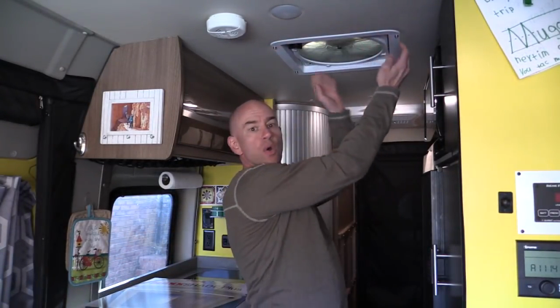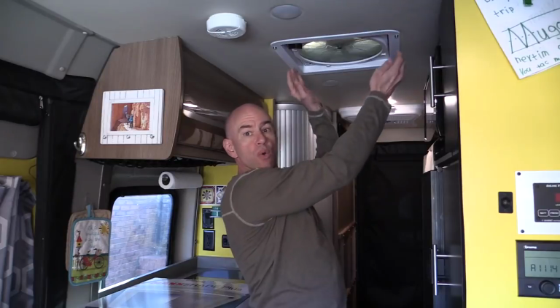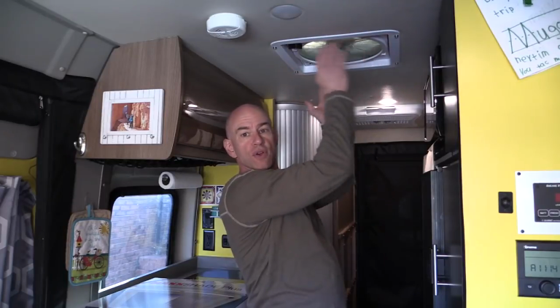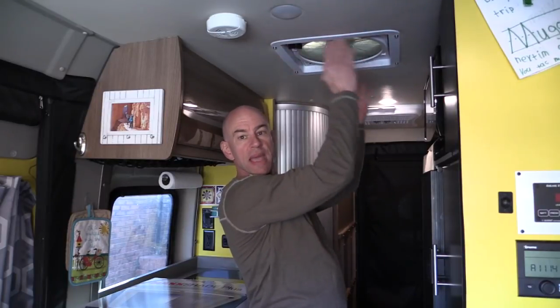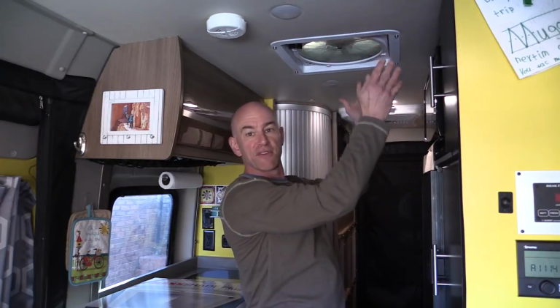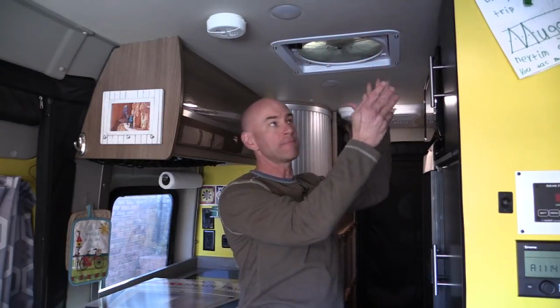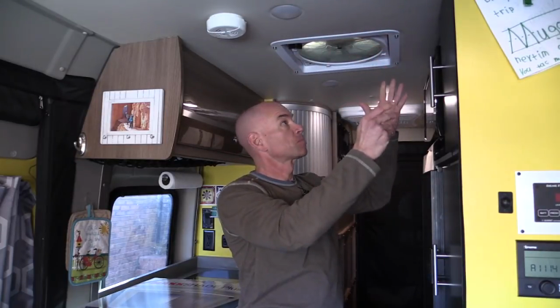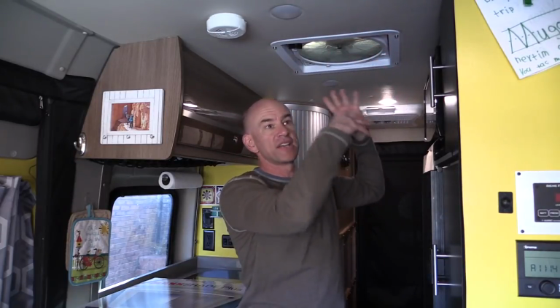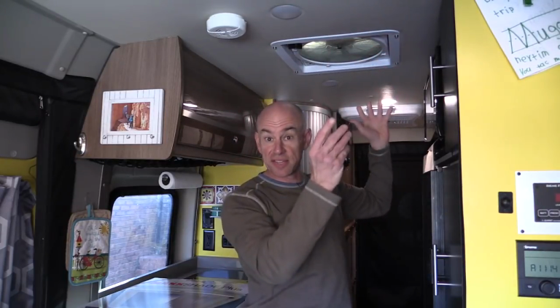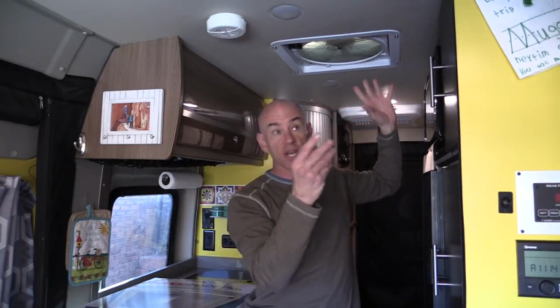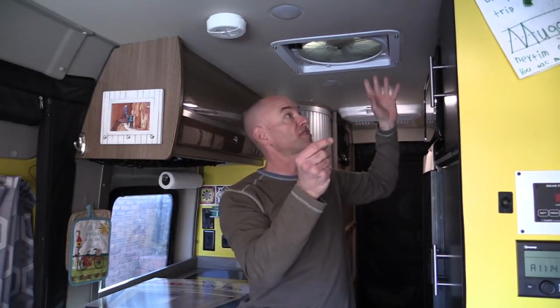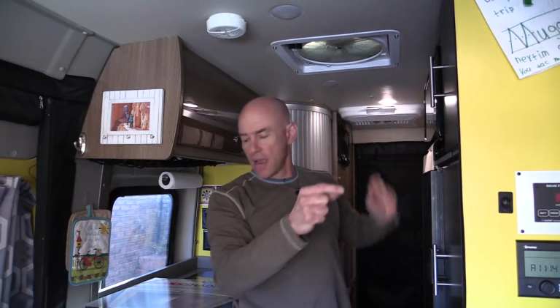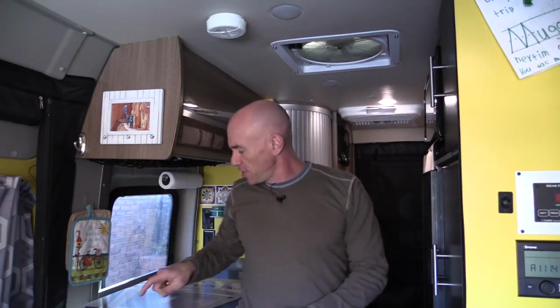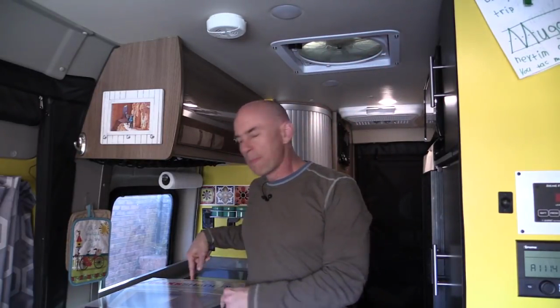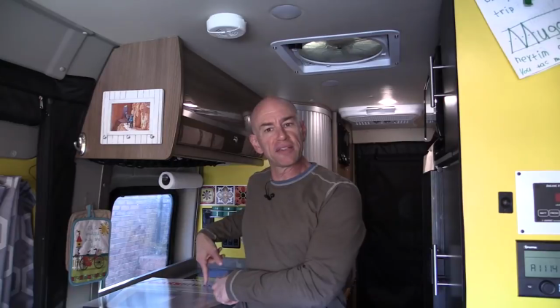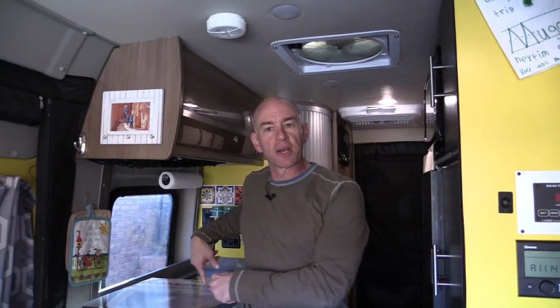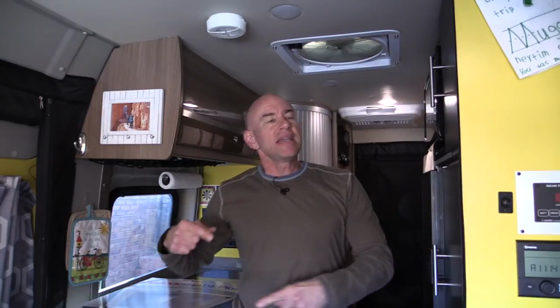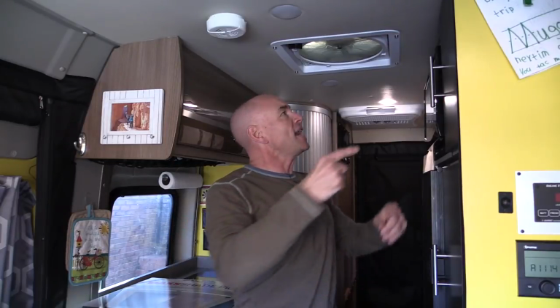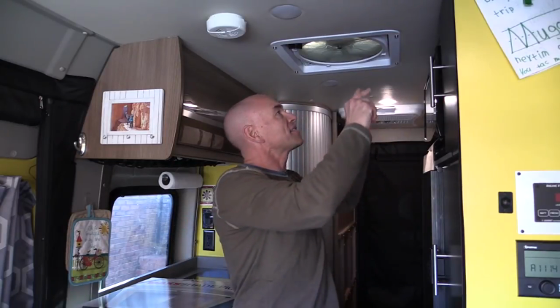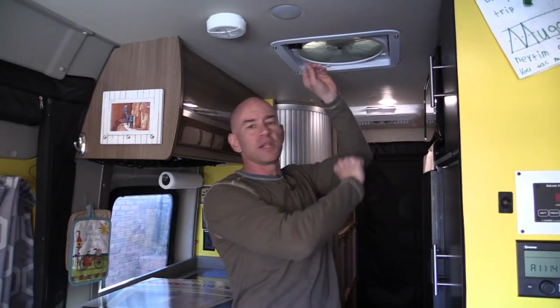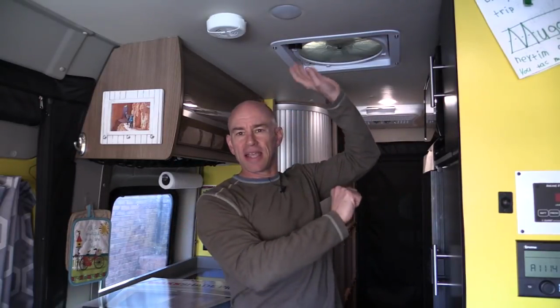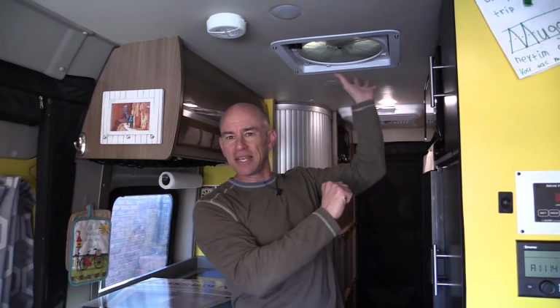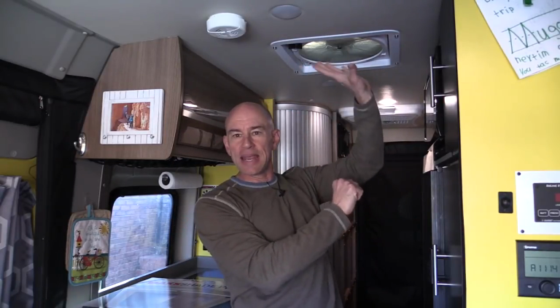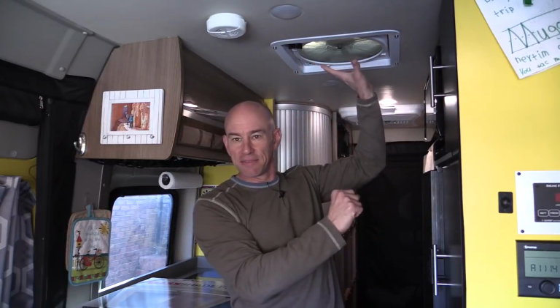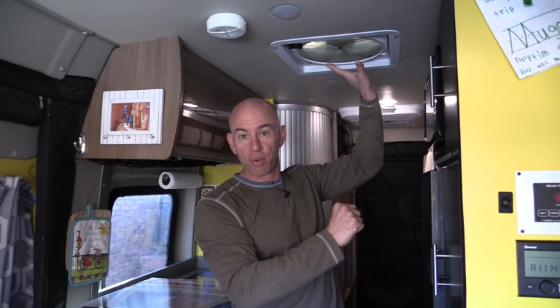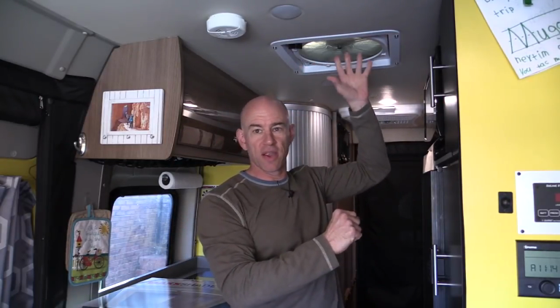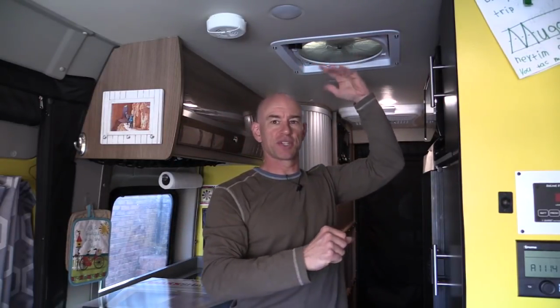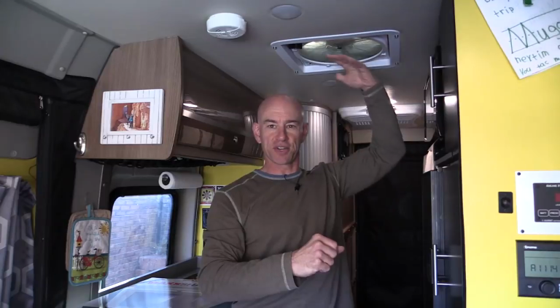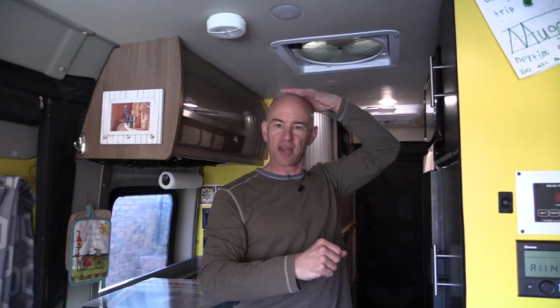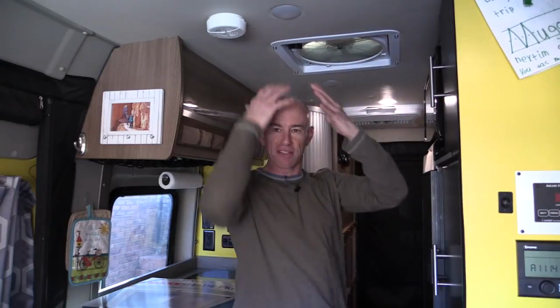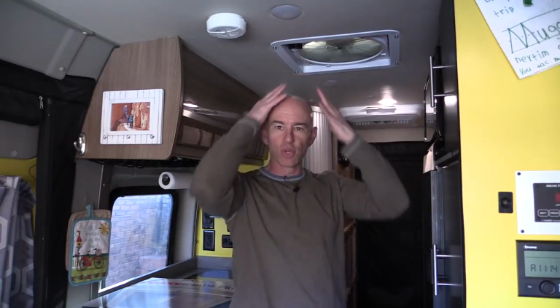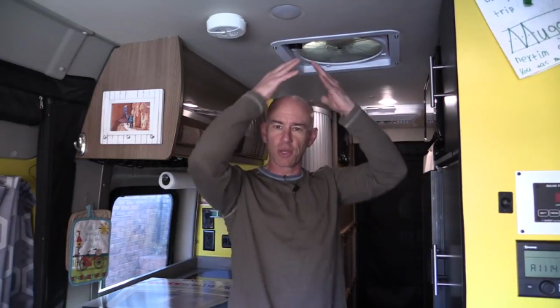What this is is a permanently mounted shade that's going to go over the Max Fan. There'll be nothing to store. And this one — the Plus model — even has a little LED light that you can put in there, which if I turned it on would cast a ghoulish glow over my bald head.